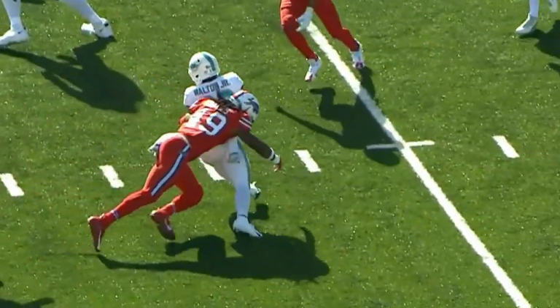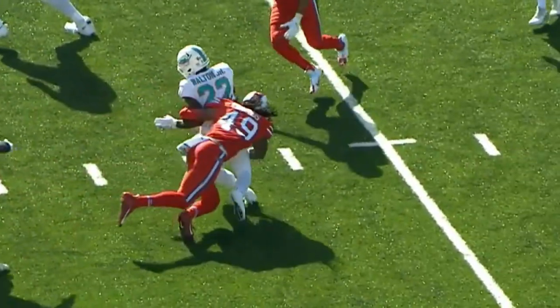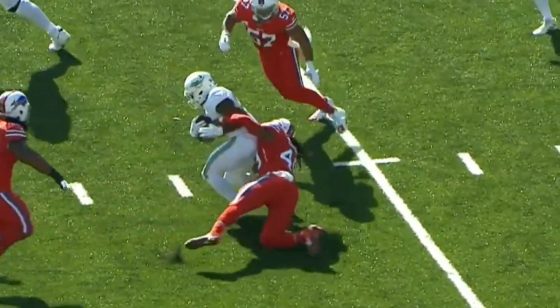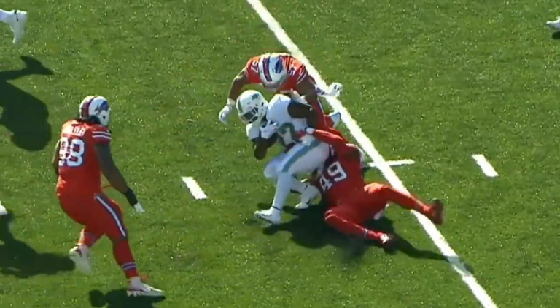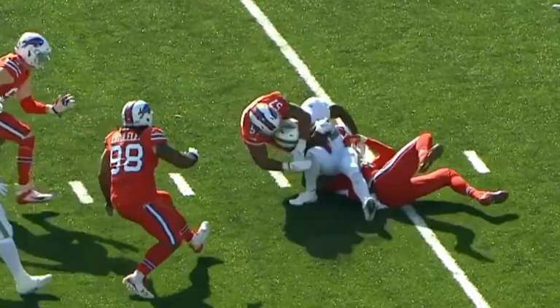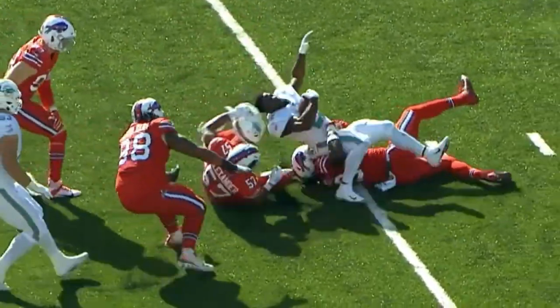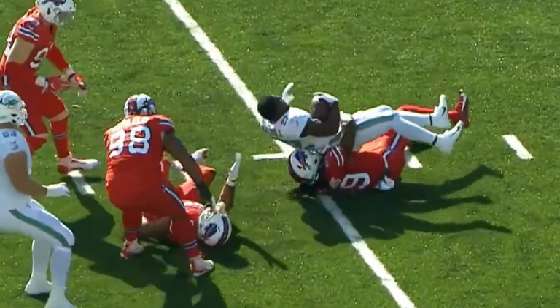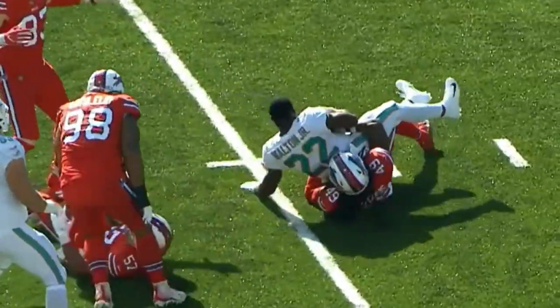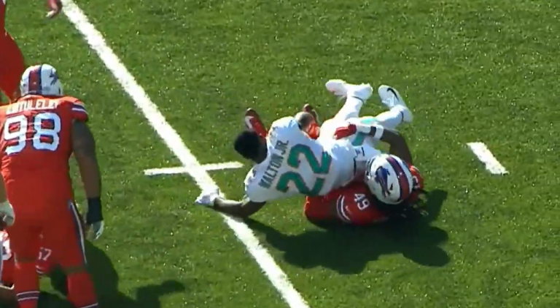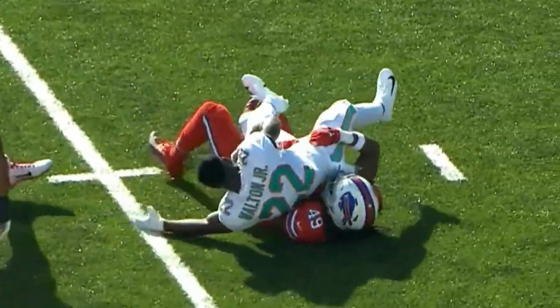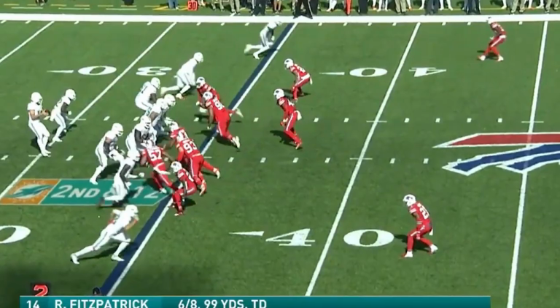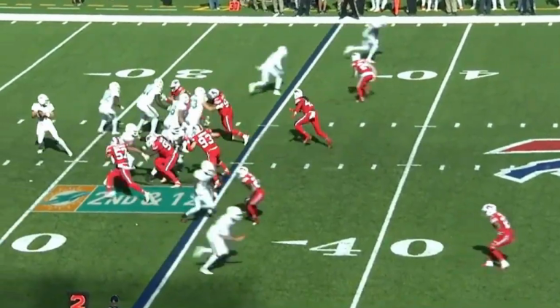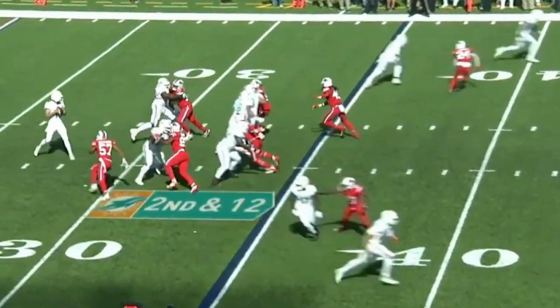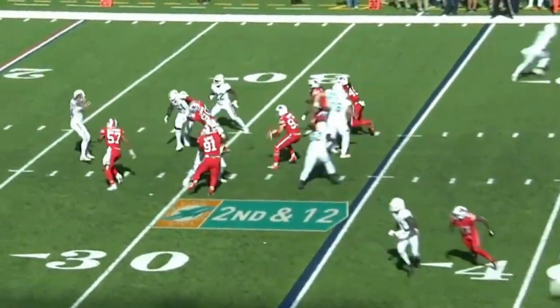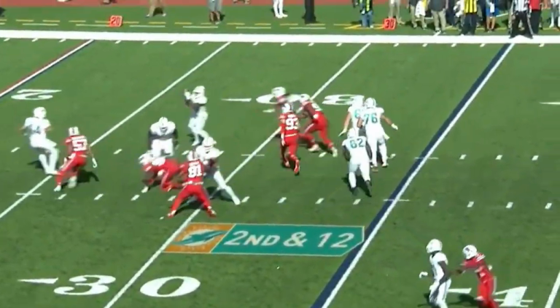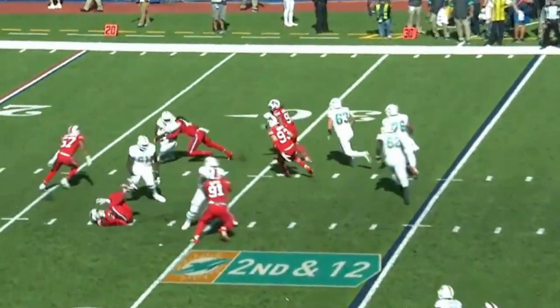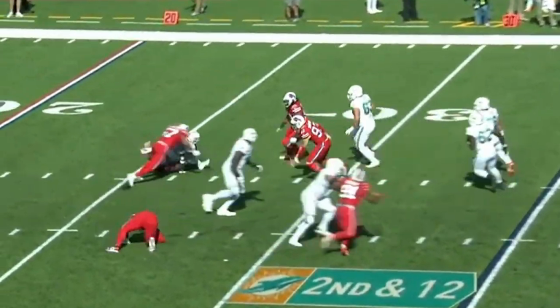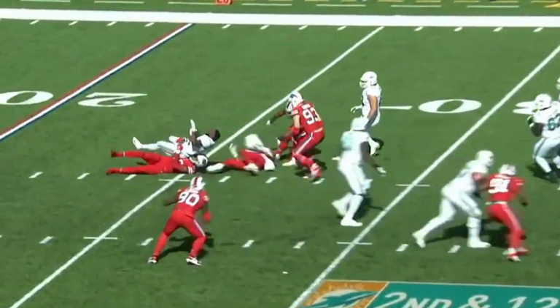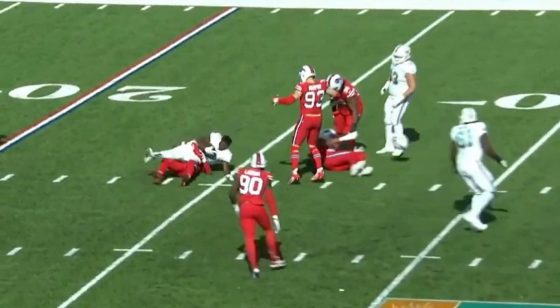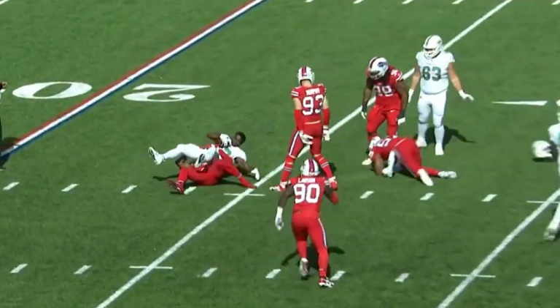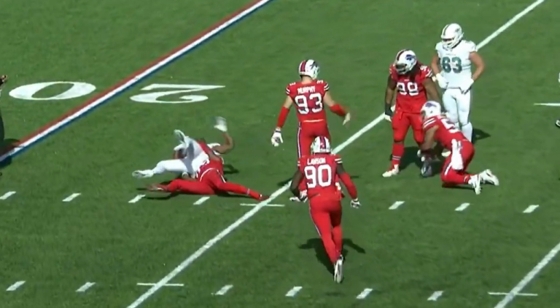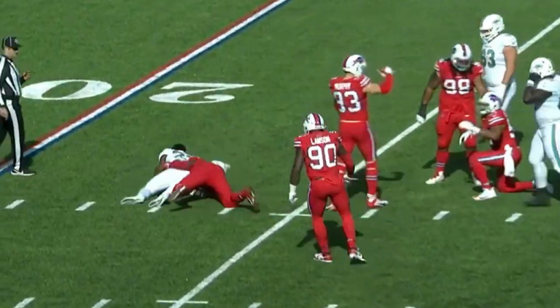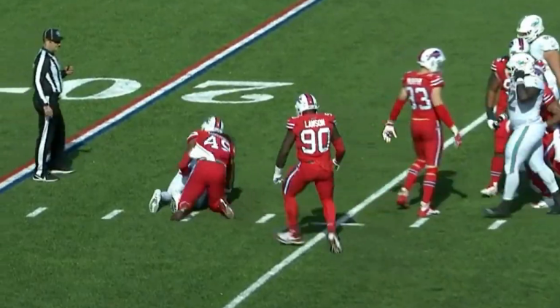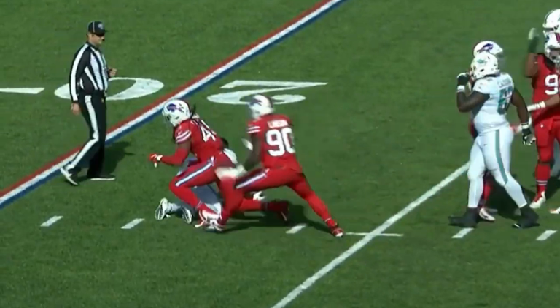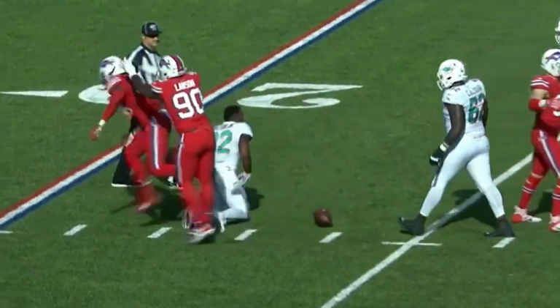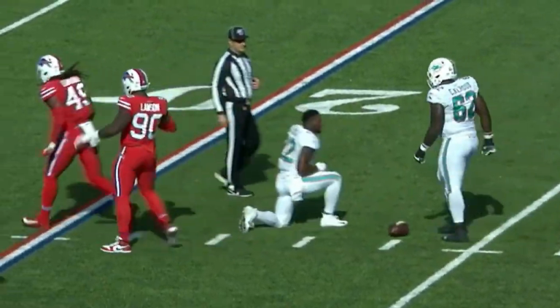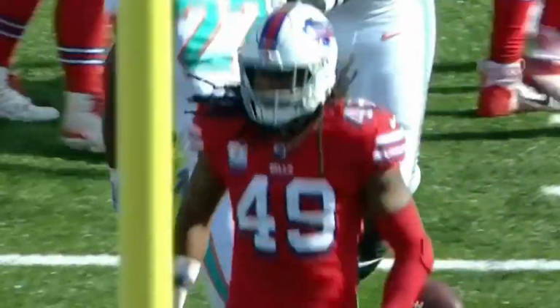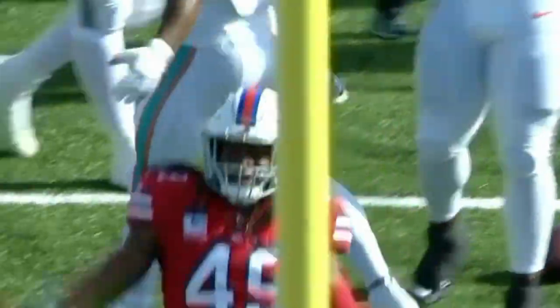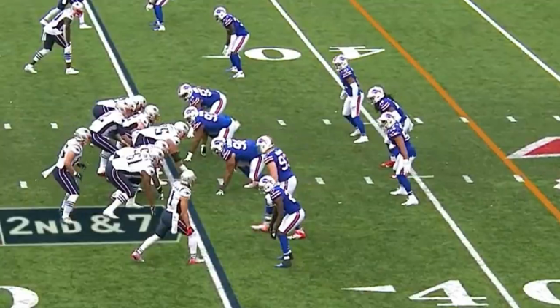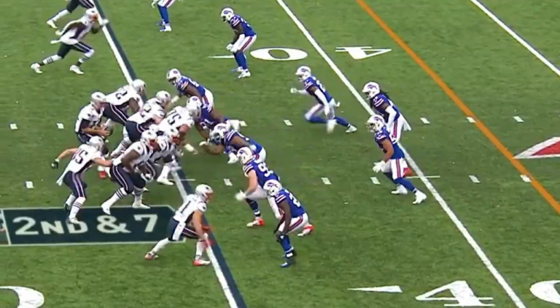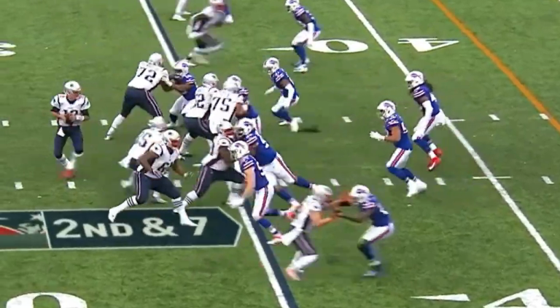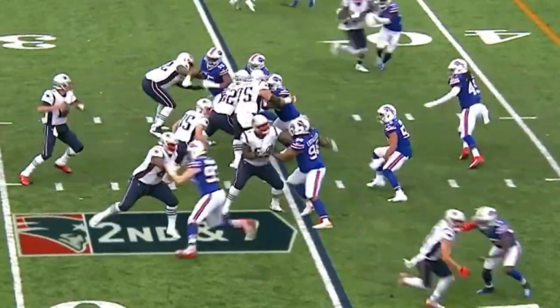Right before that snap, Sean McDermott was running up and down. Lorenzo Alexander coming — Fitzpatrick gets rid of it, nothing doing. Tremaine Edmonds in the run game, second and seven.